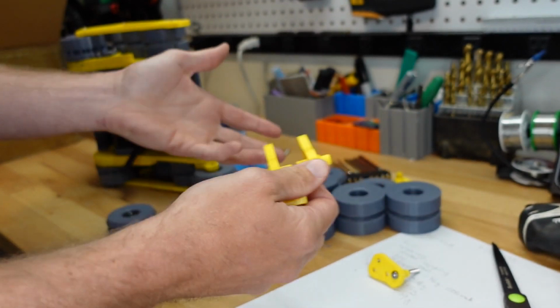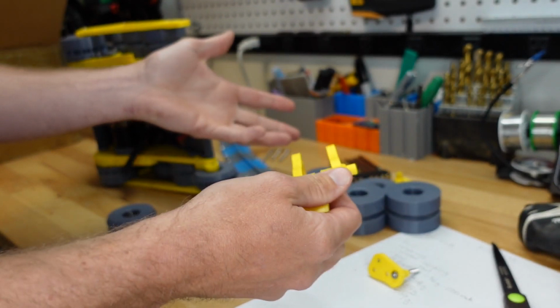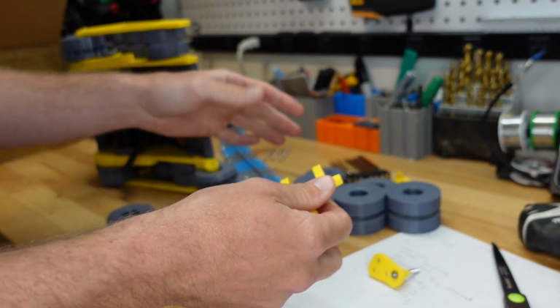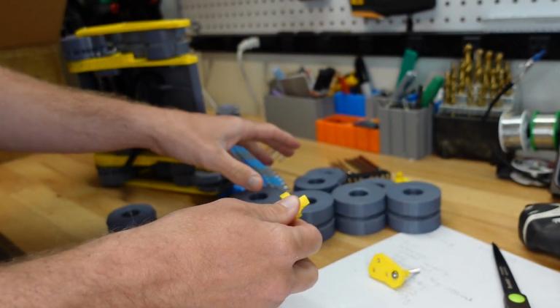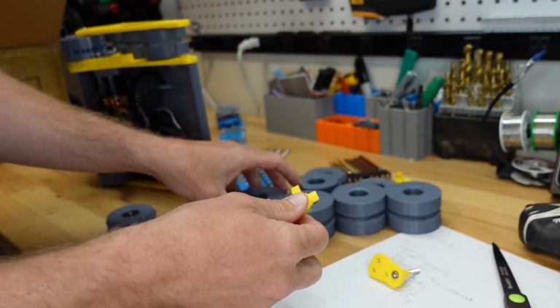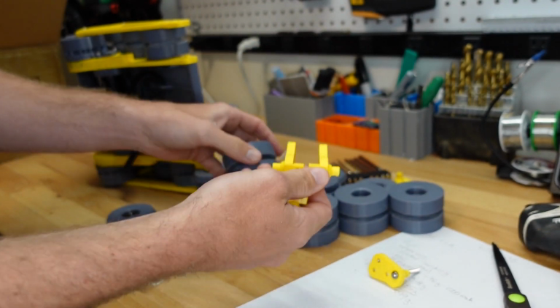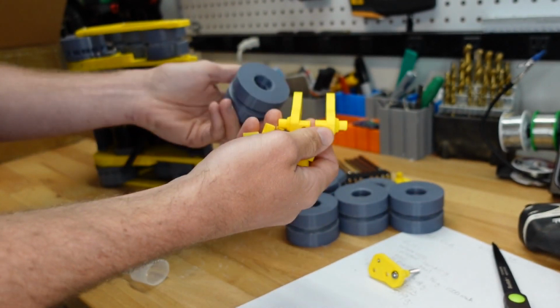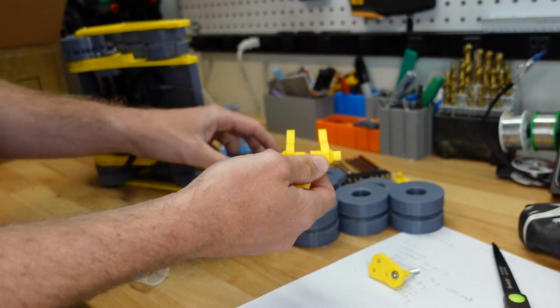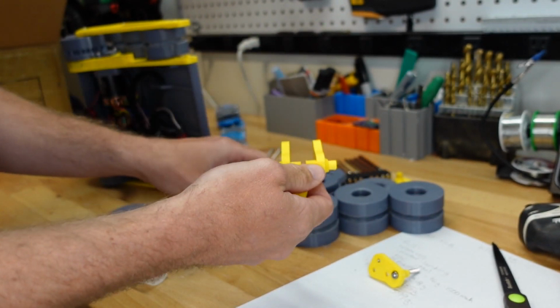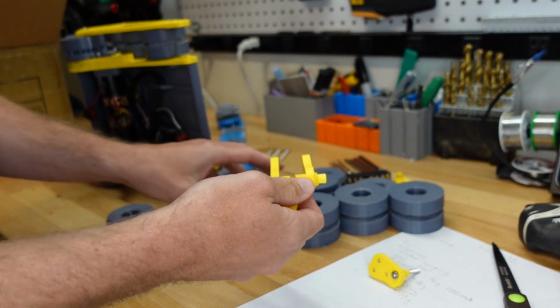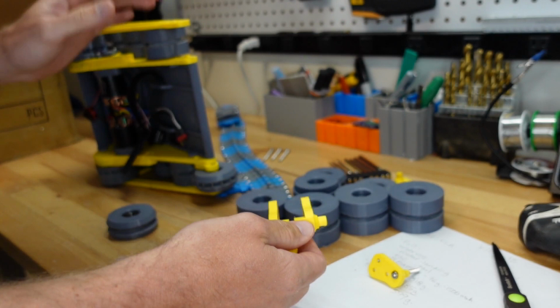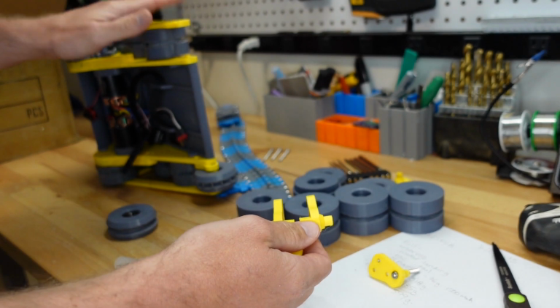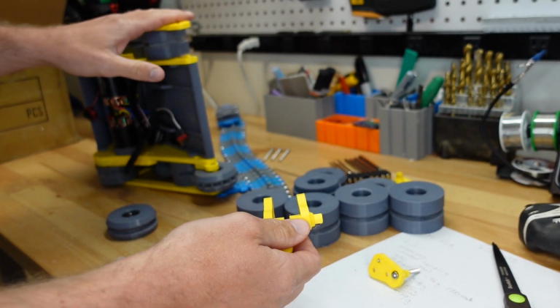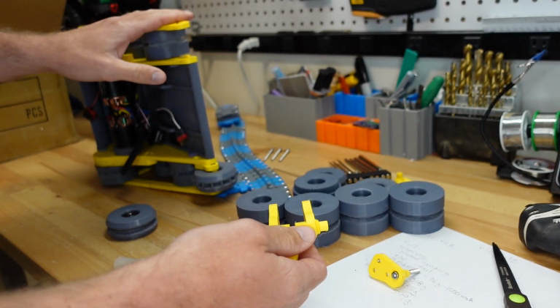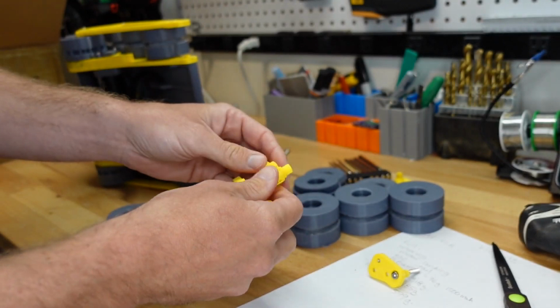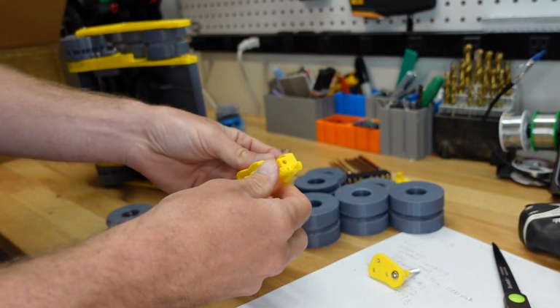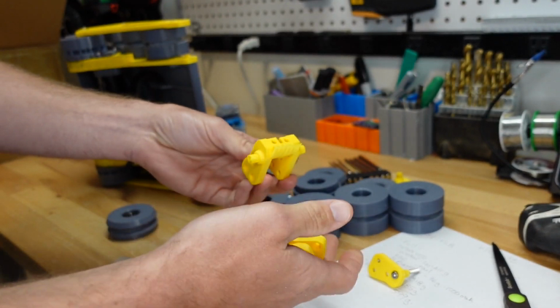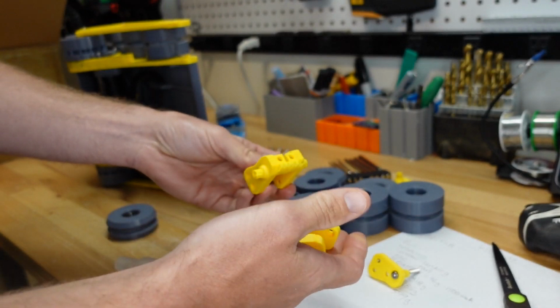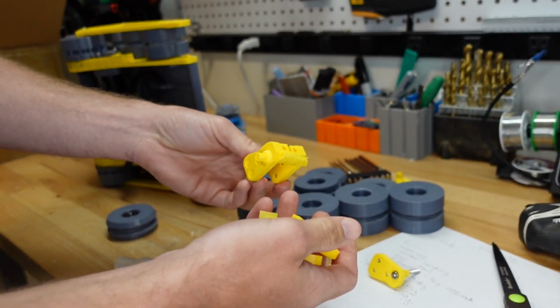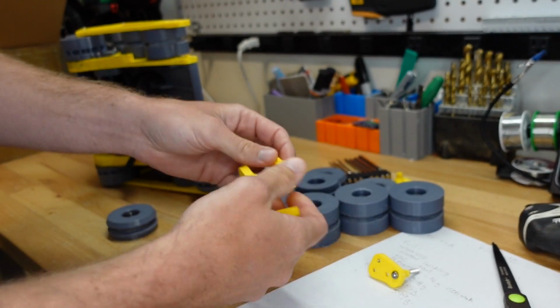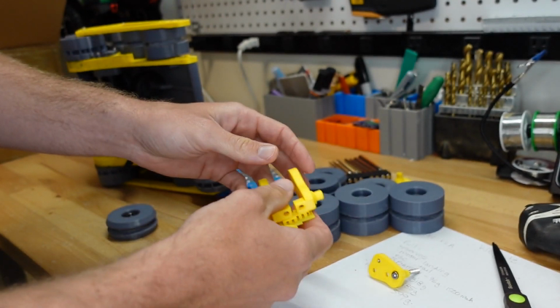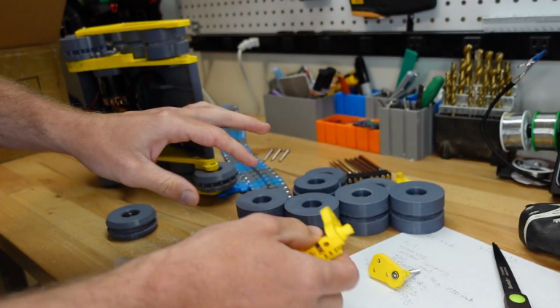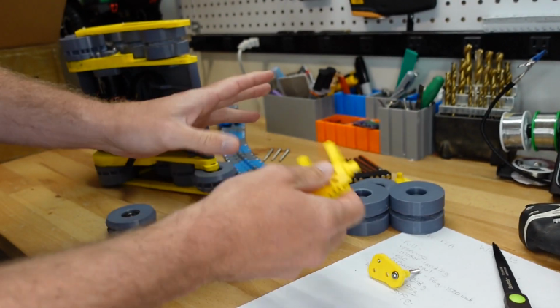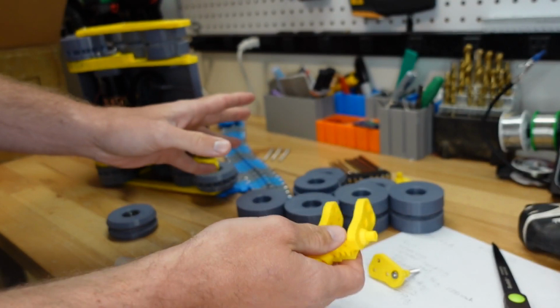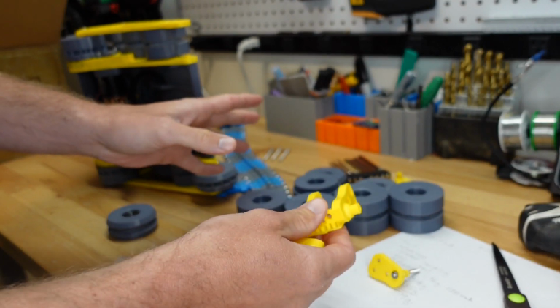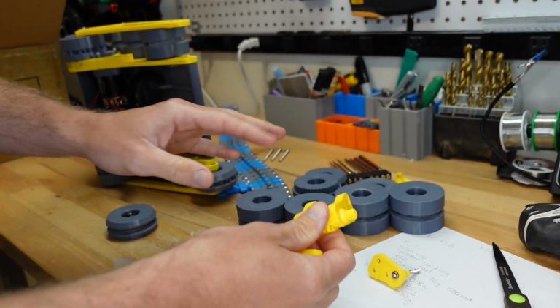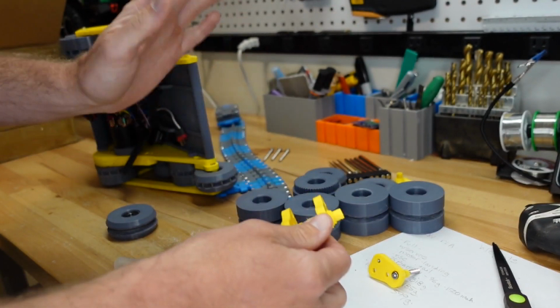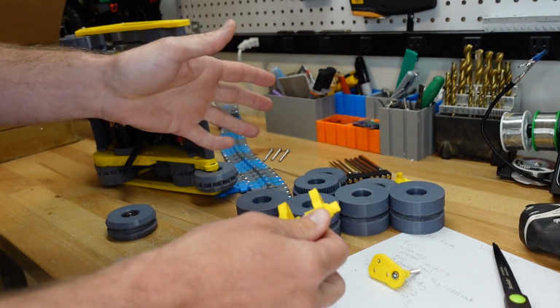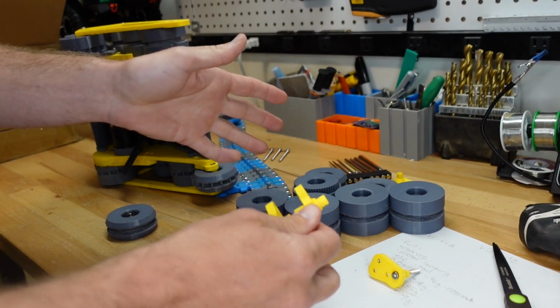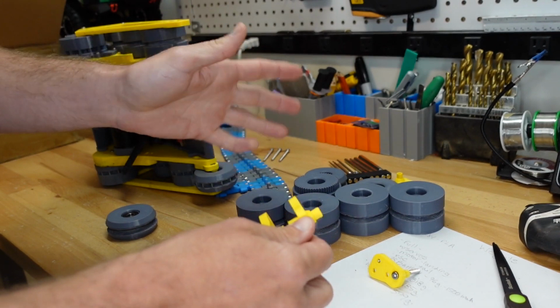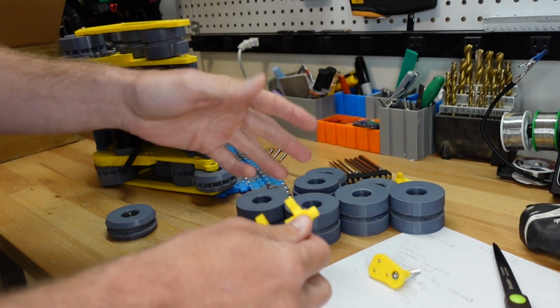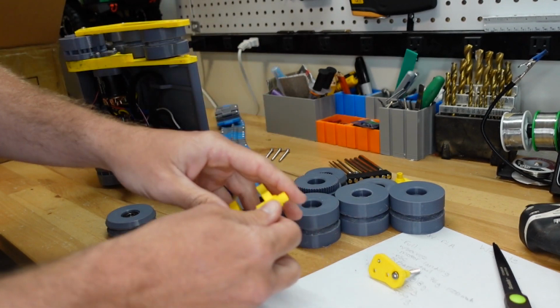I should mention that I'm going to have links to all of these modifications for our RC tank in the description below, so if you're interested in putting any of these on your tank you'll definitely be able to find what you're looking for there.